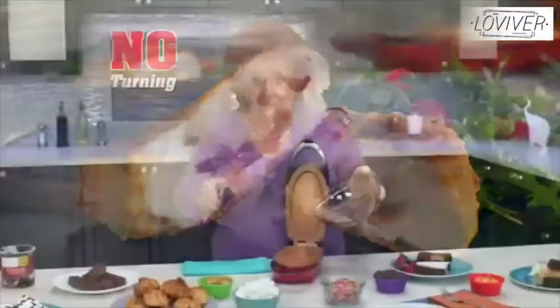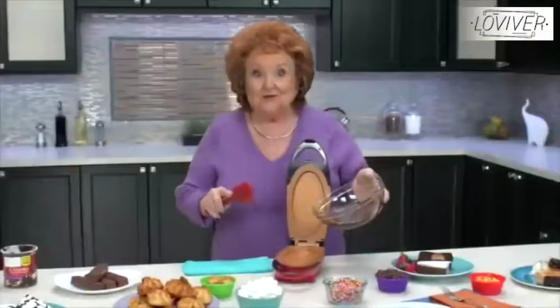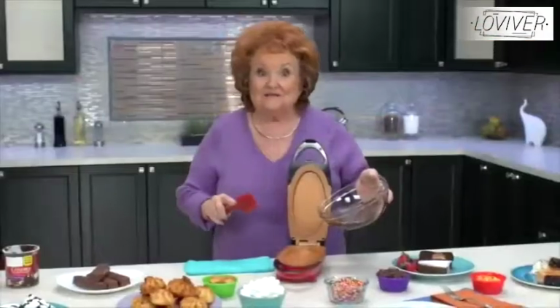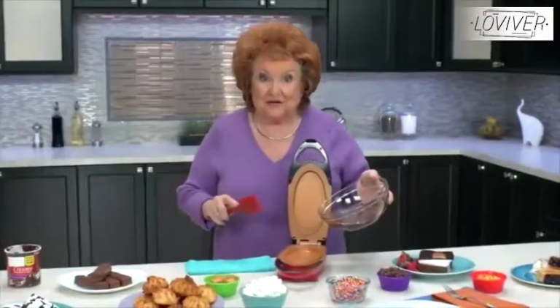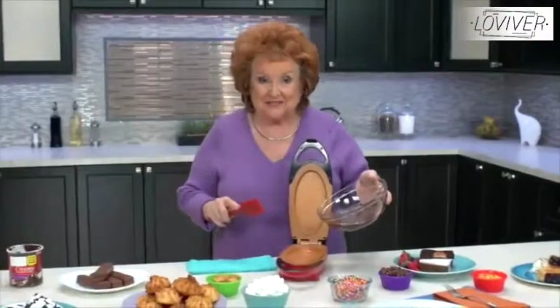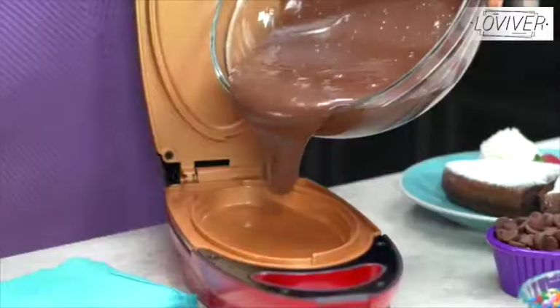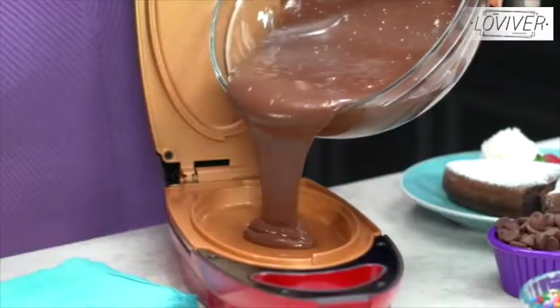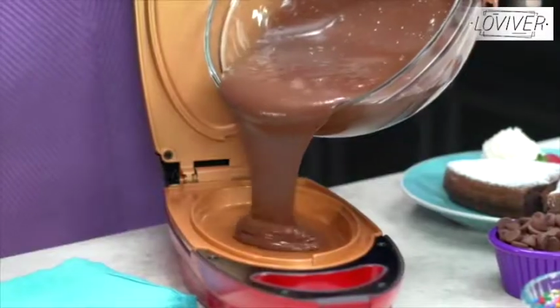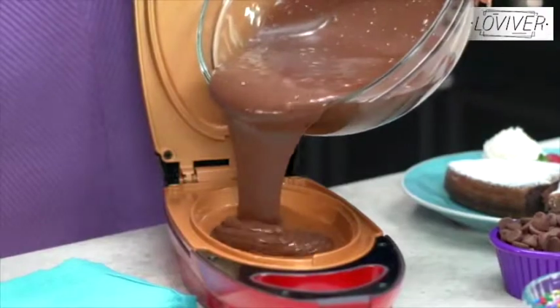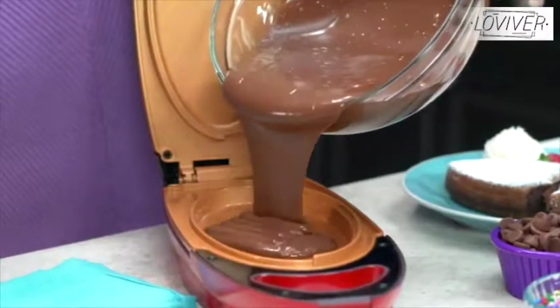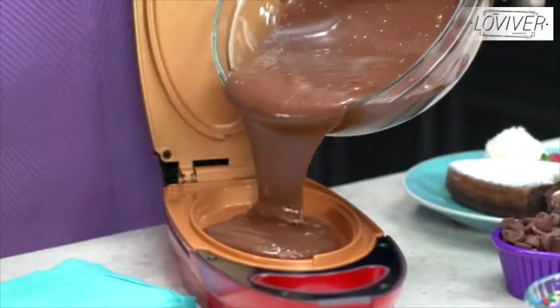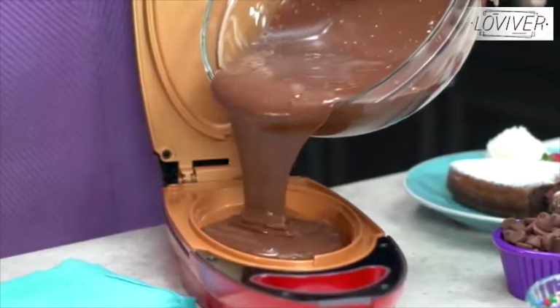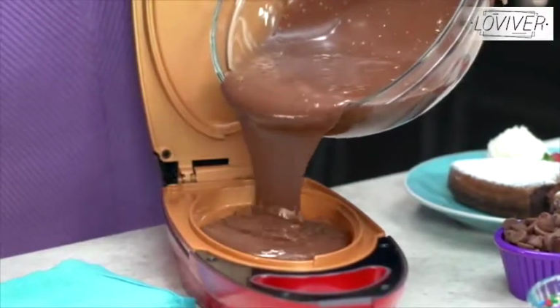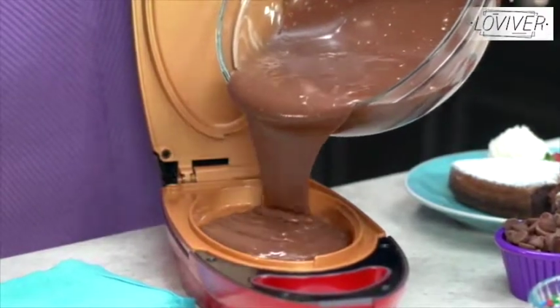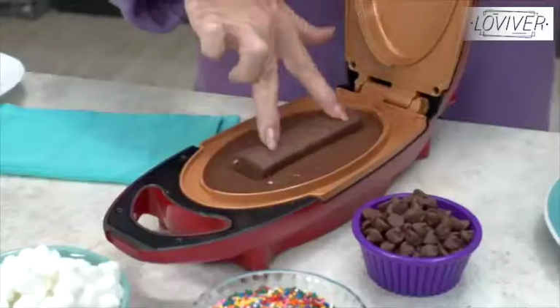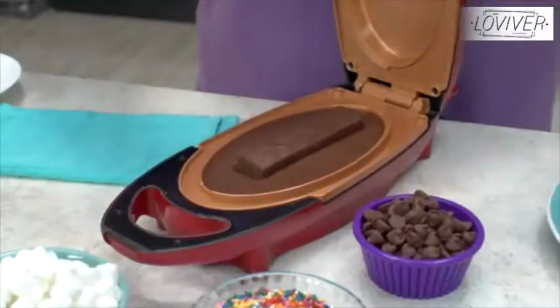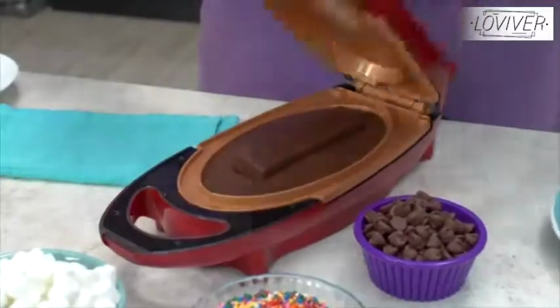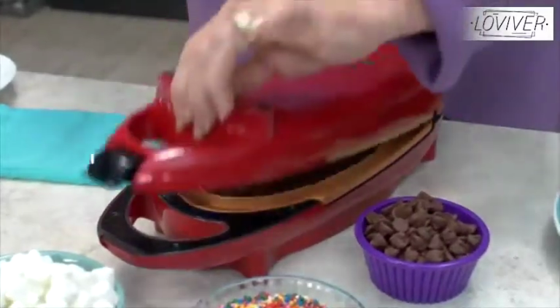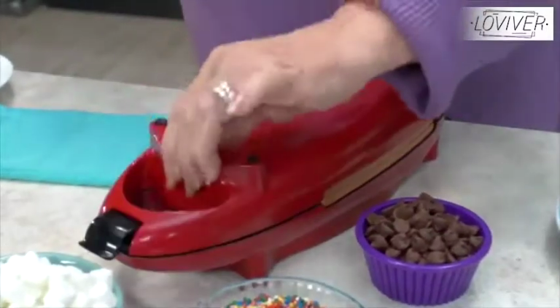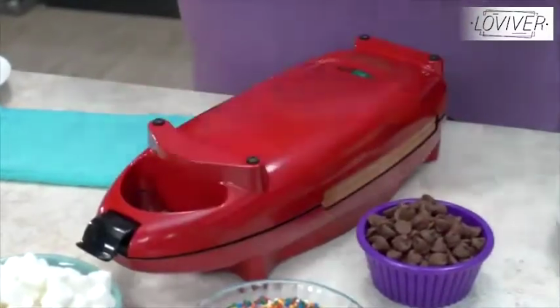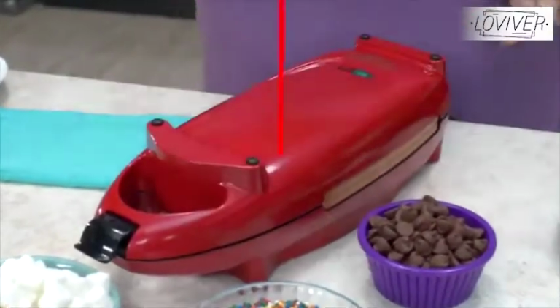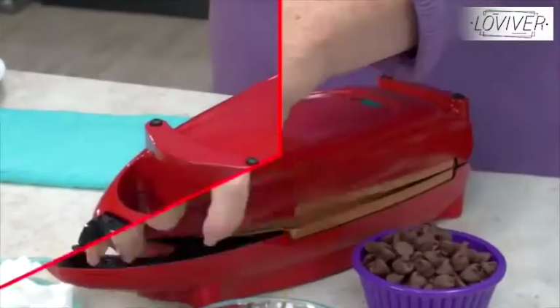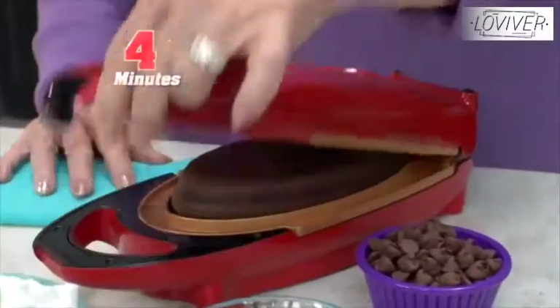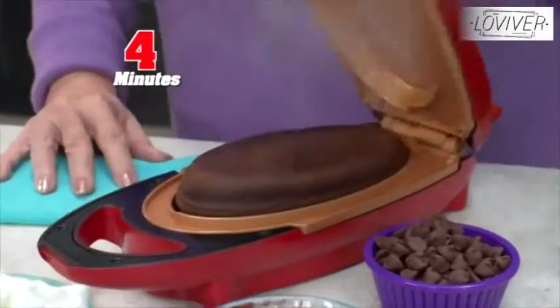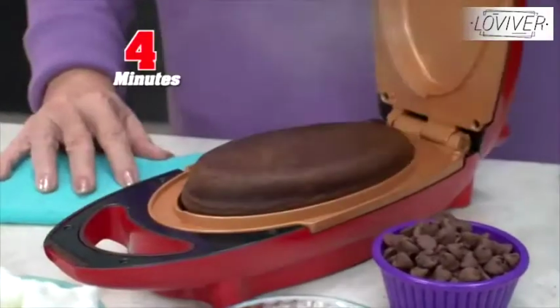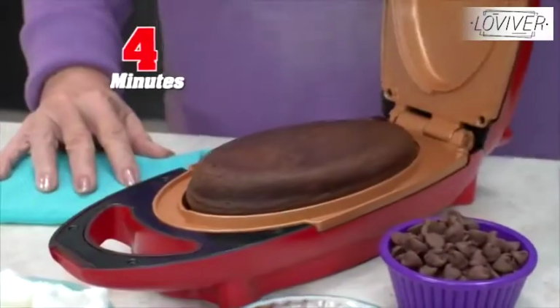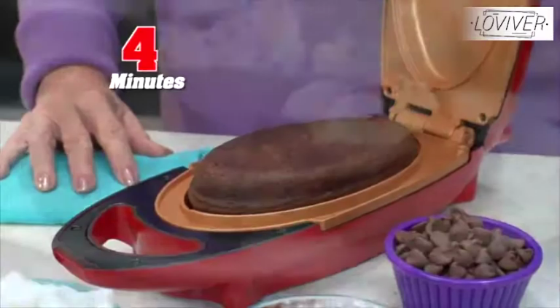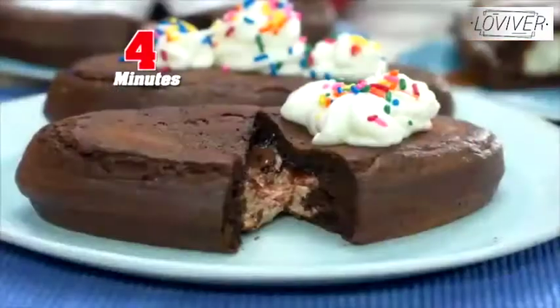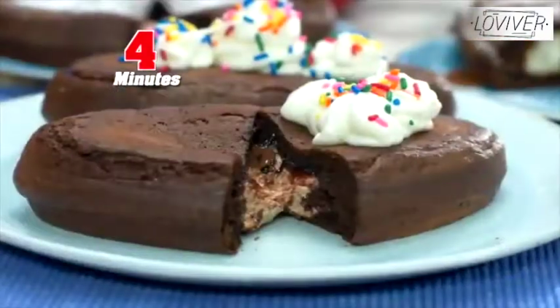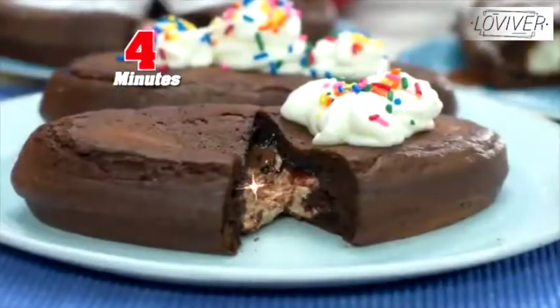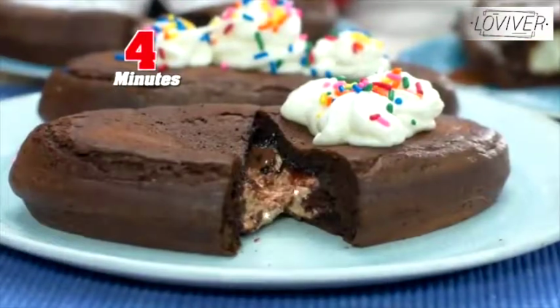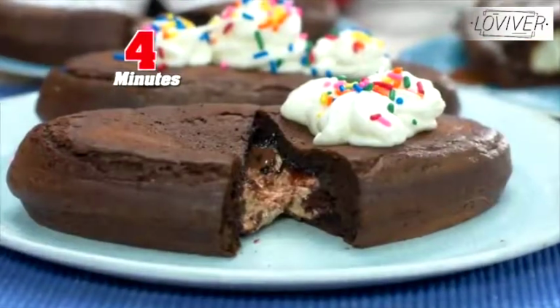And when you crave a quick dessert, stir up a little cake mix and fill in the well. Add cookies or candy and close the lid. In just minutes, this chocolate lover's dream.